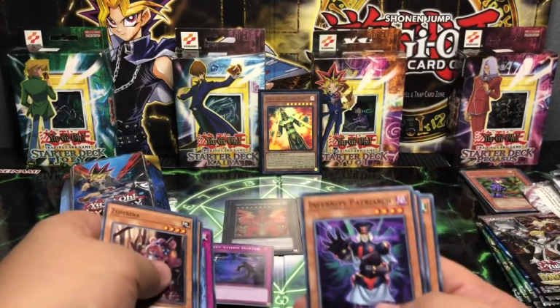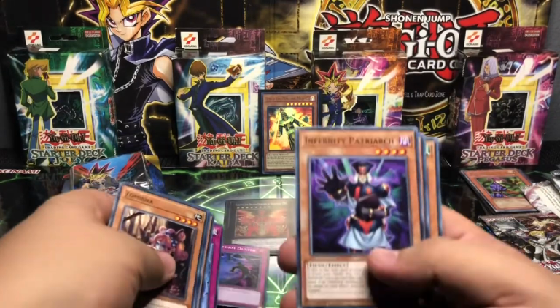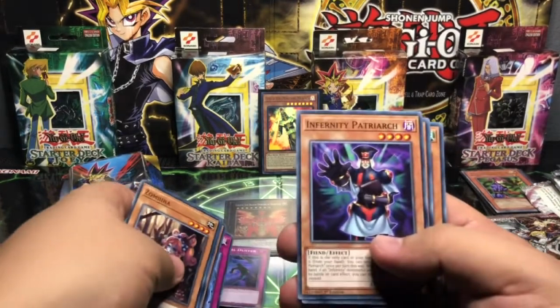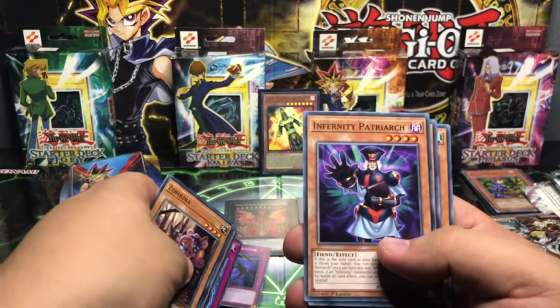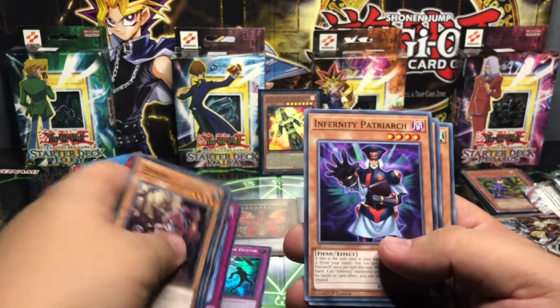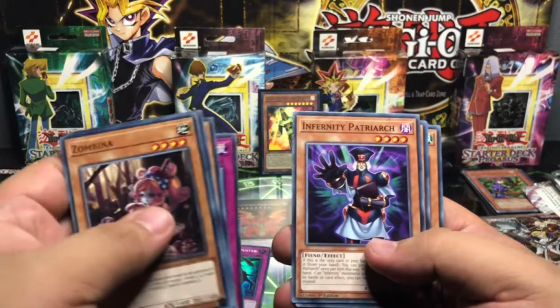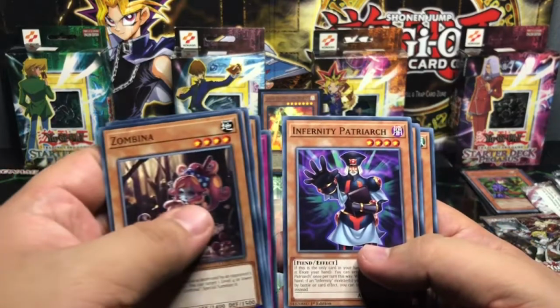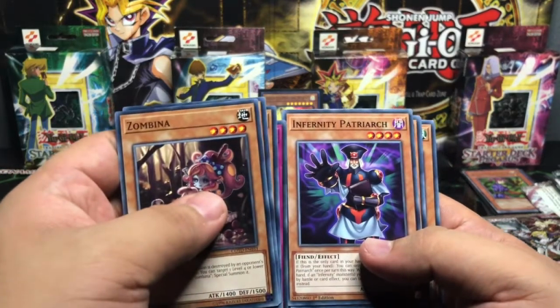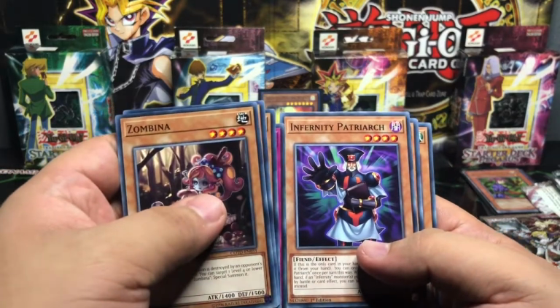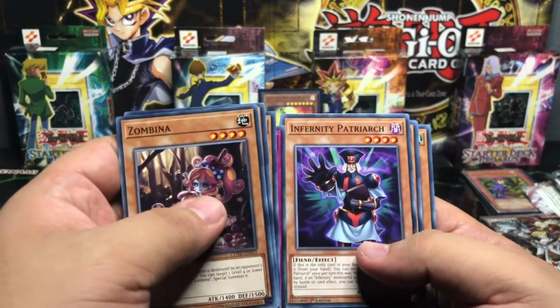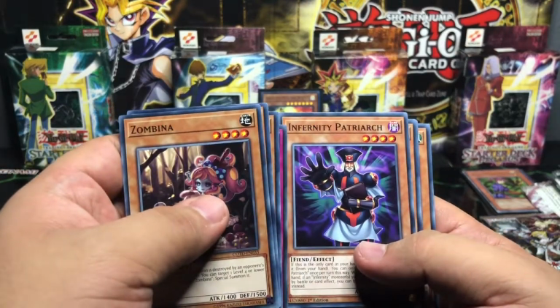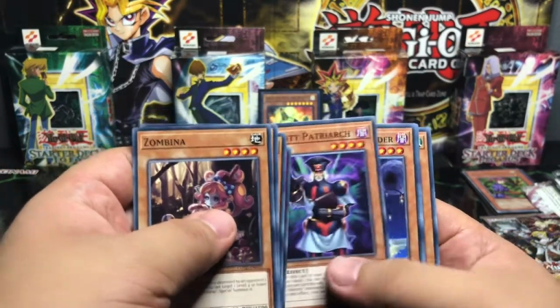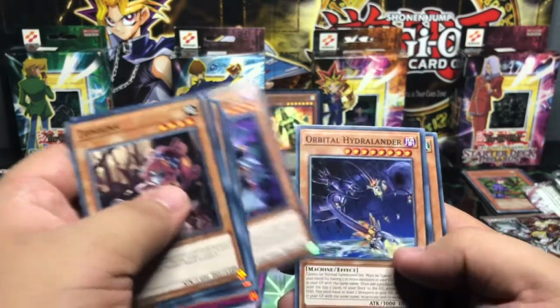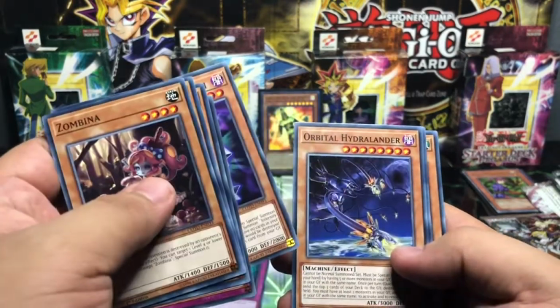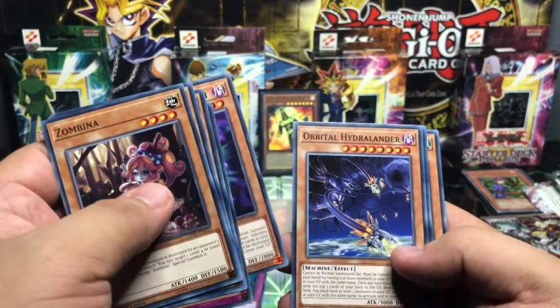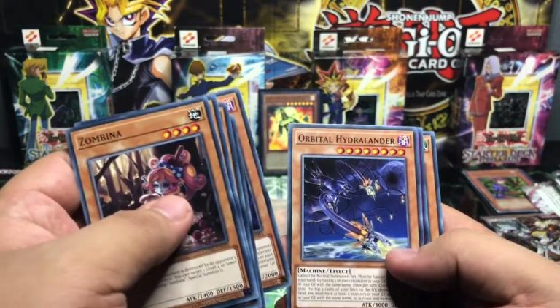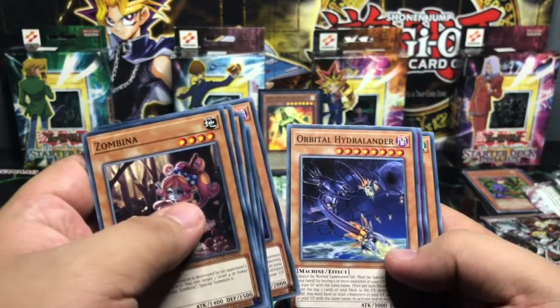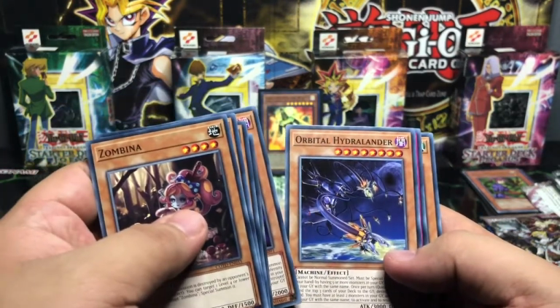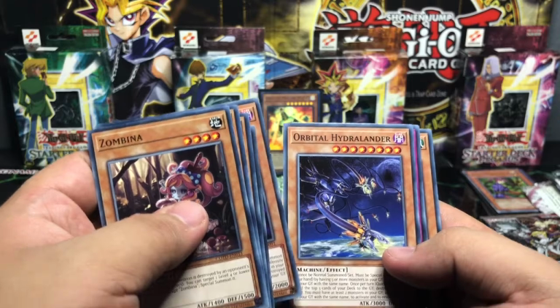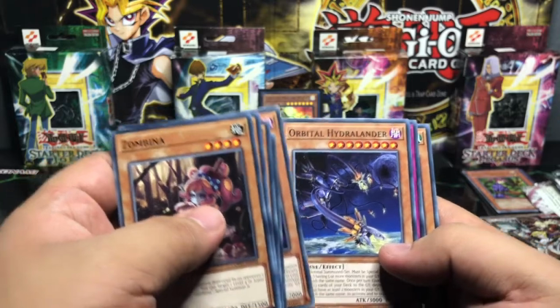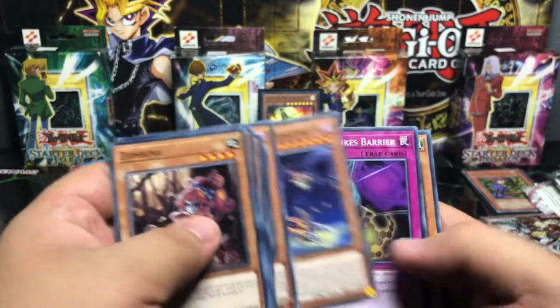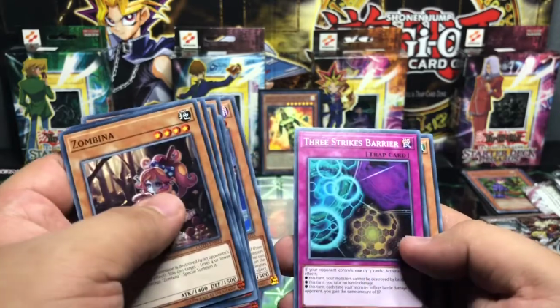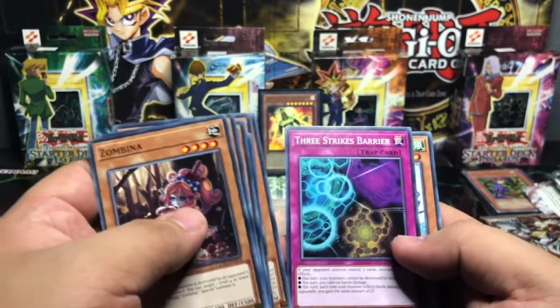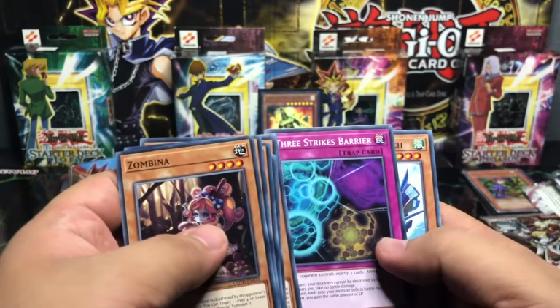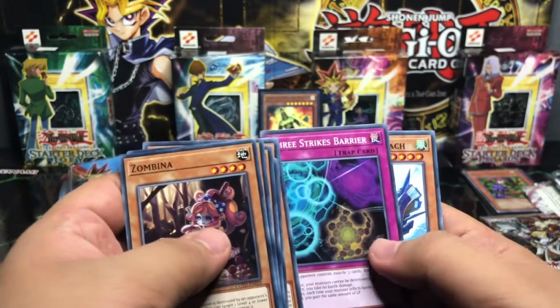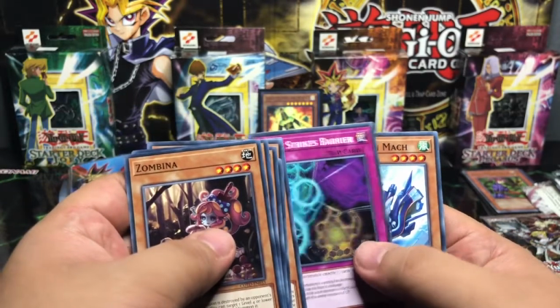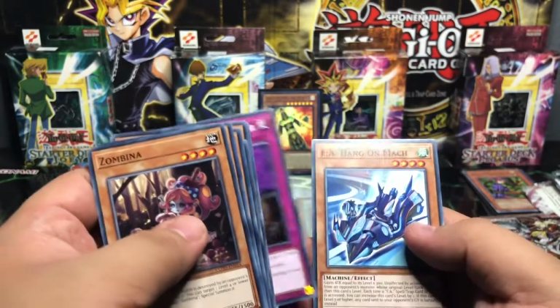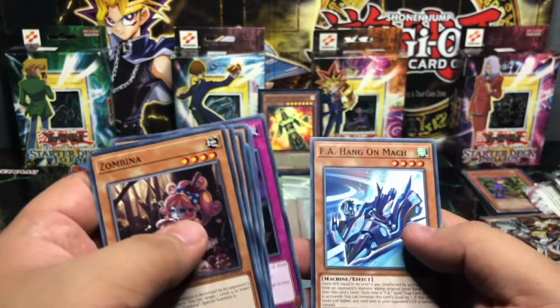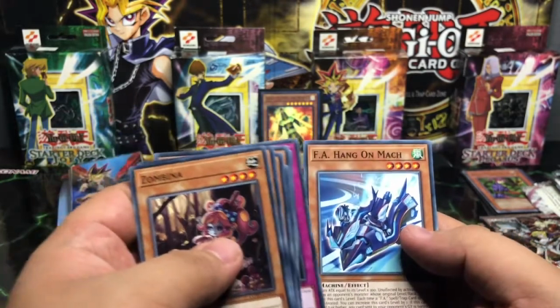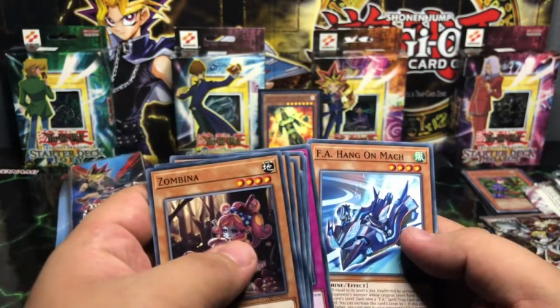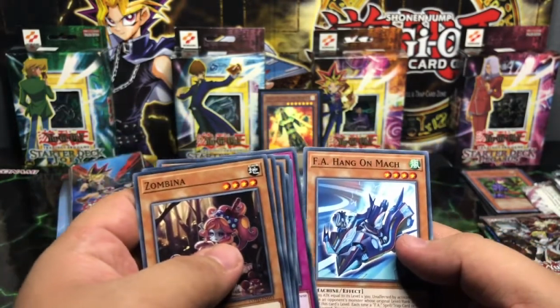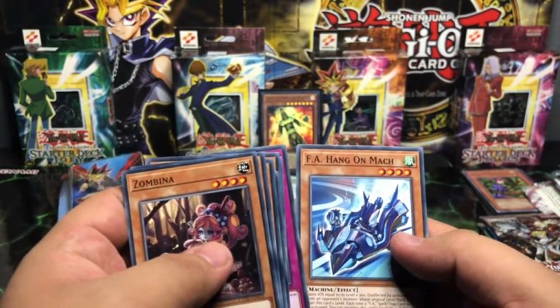And we have an Infernity Patriarch, Orbital Hydro Lander, Three Strikes Barrier, F.A. Hang-On Mach.